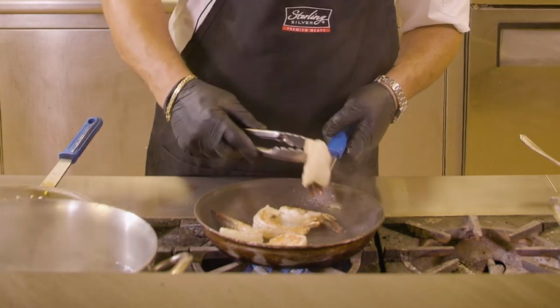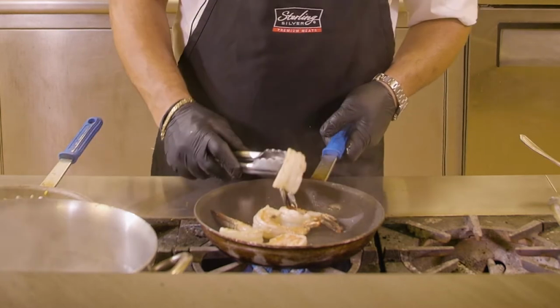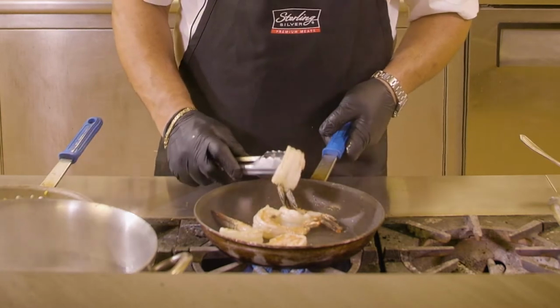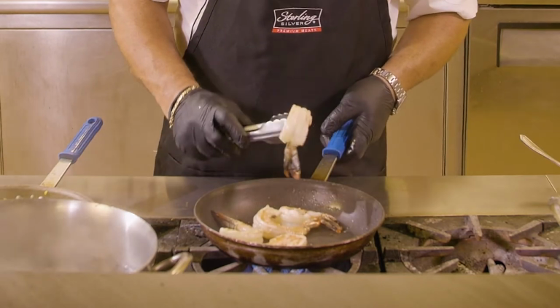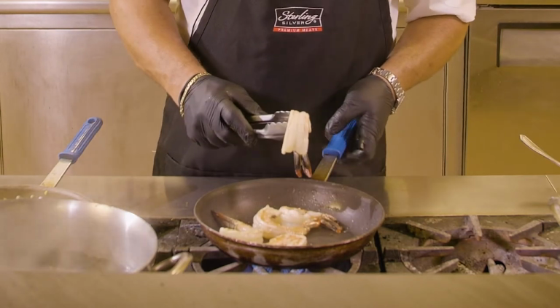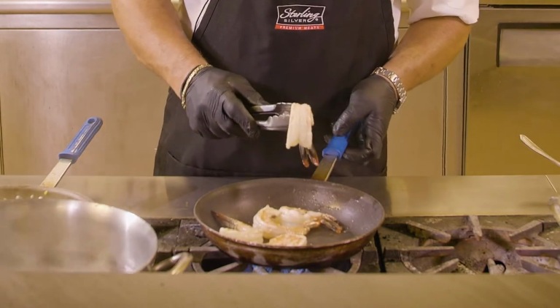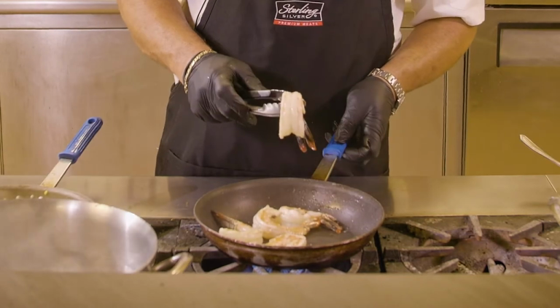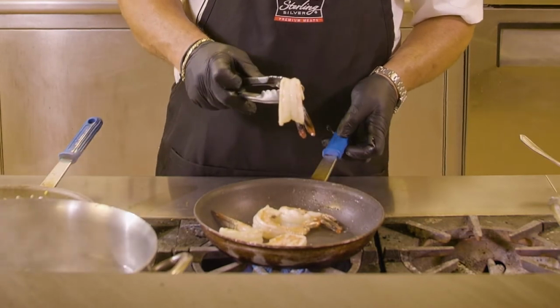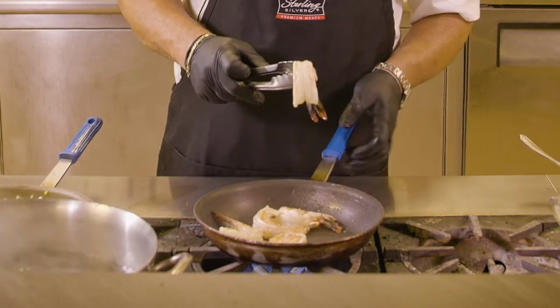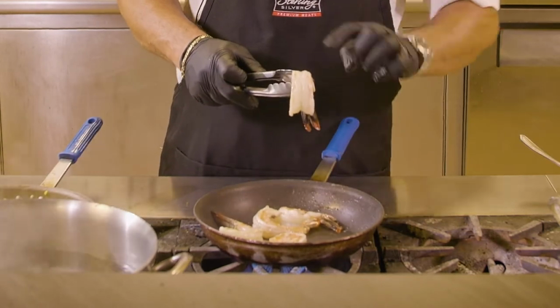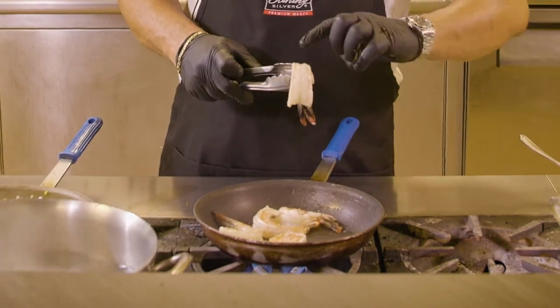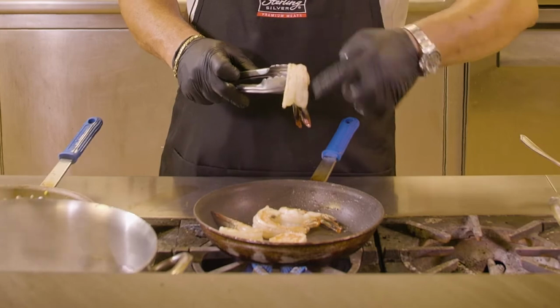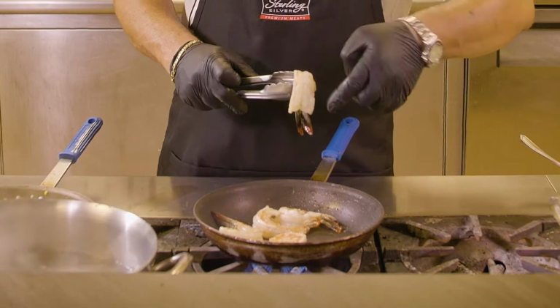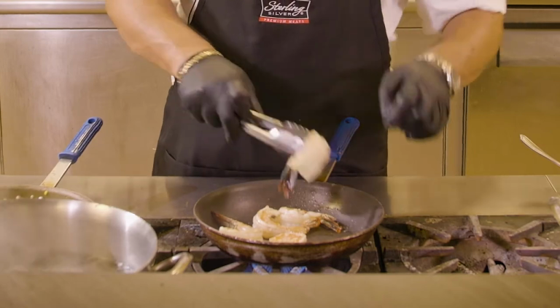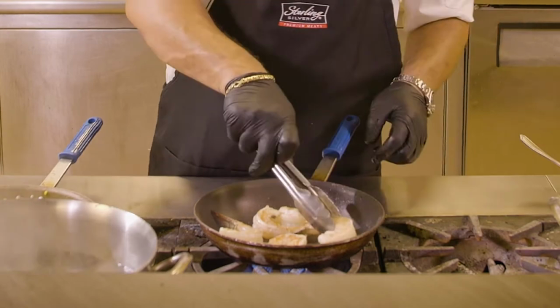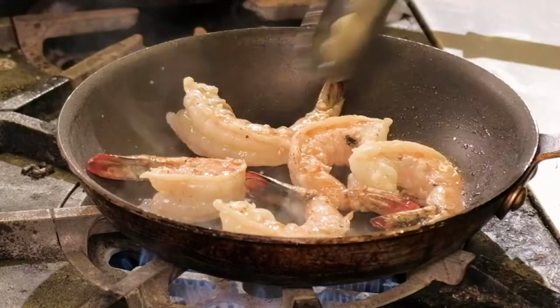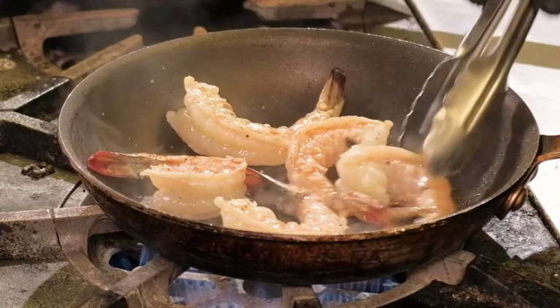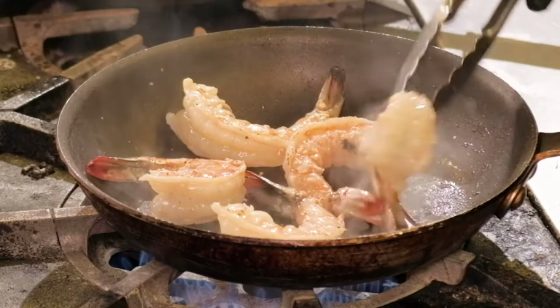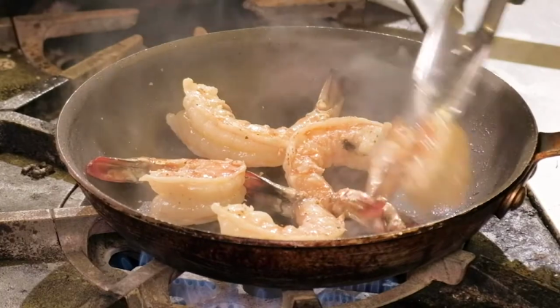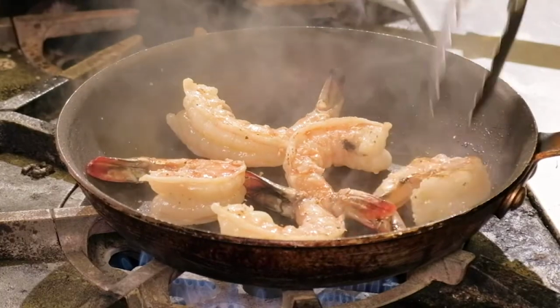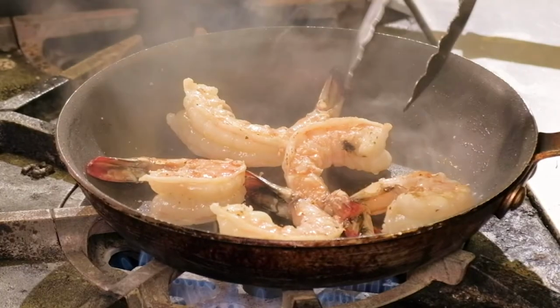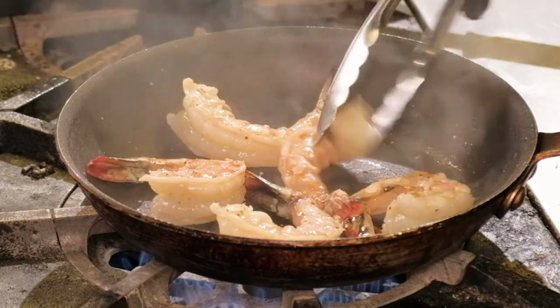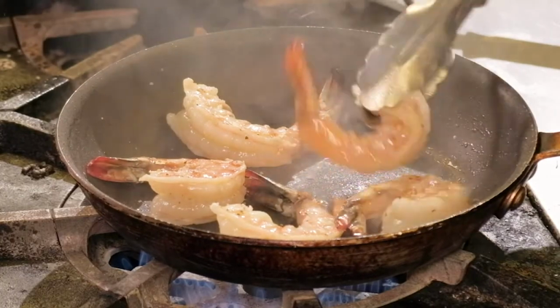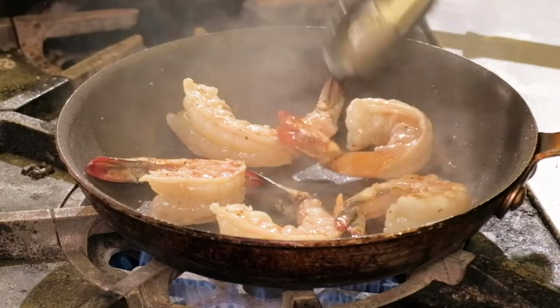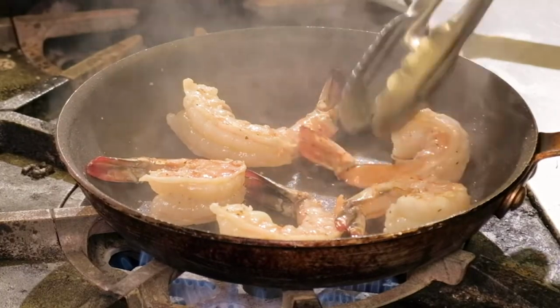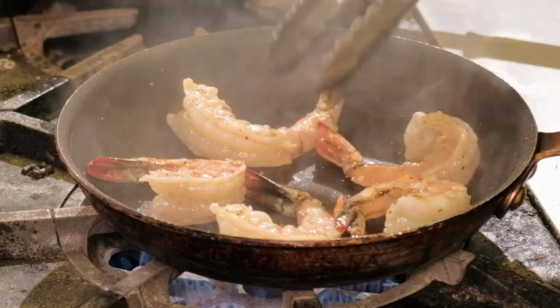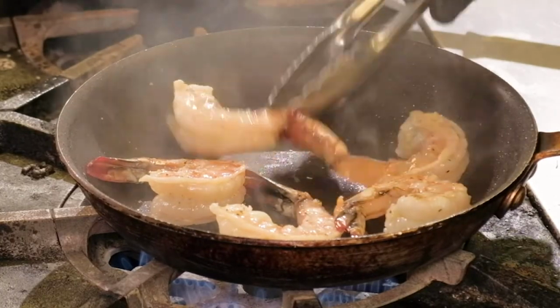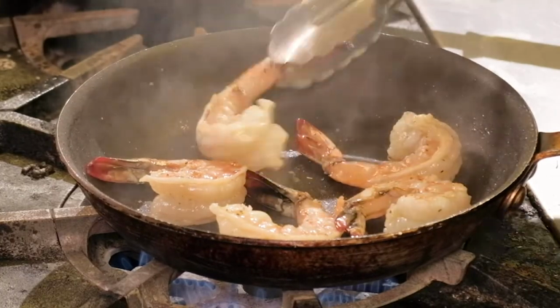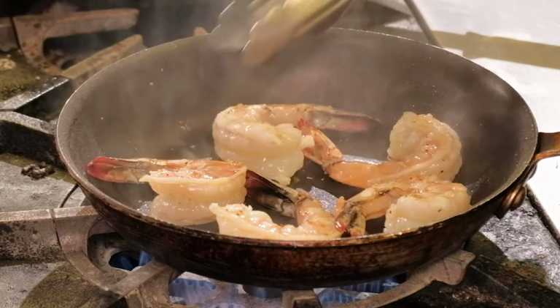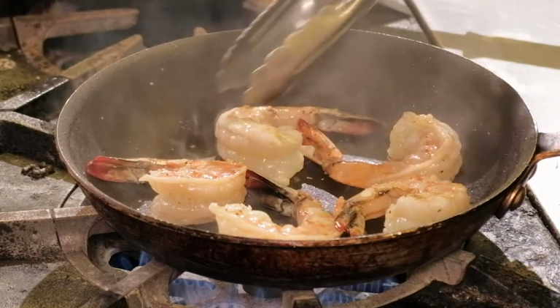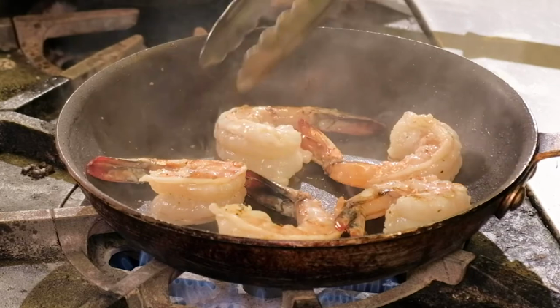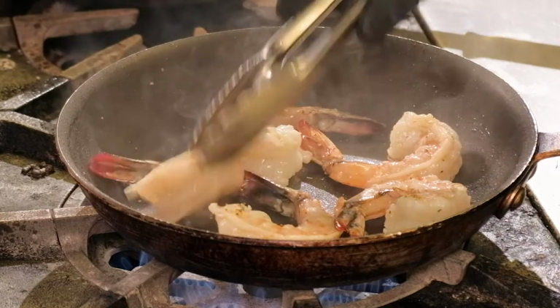Traditionally, once you start seeing a solid white color on the ends here, your shrimp is pretty much done and ready to go.